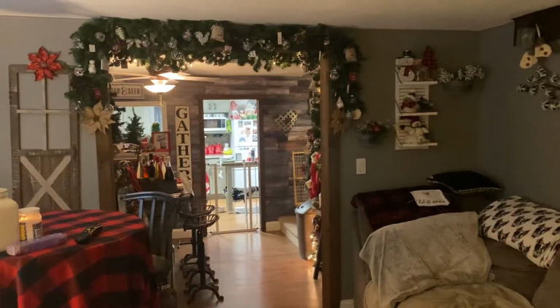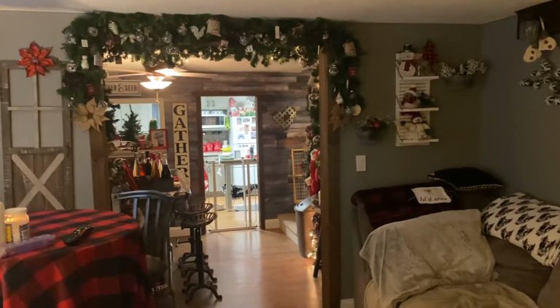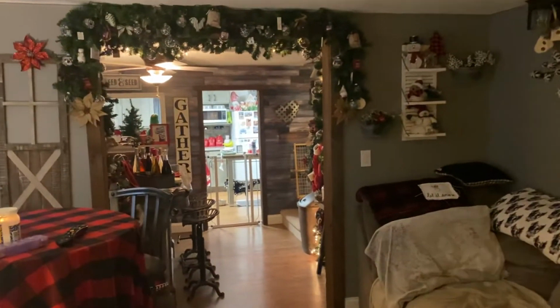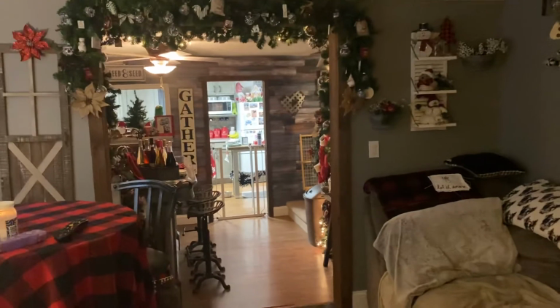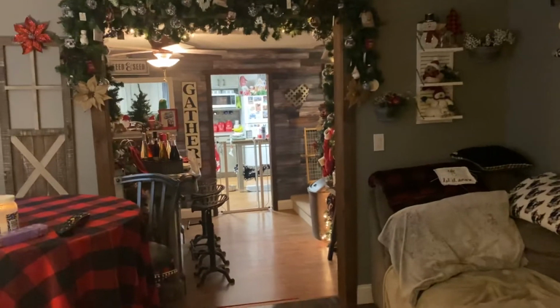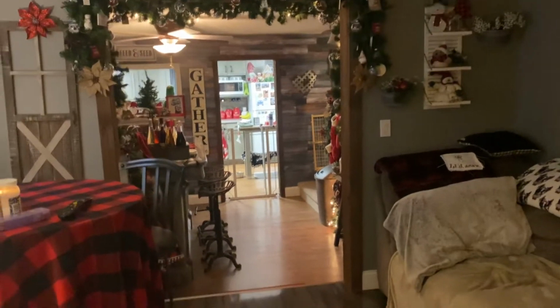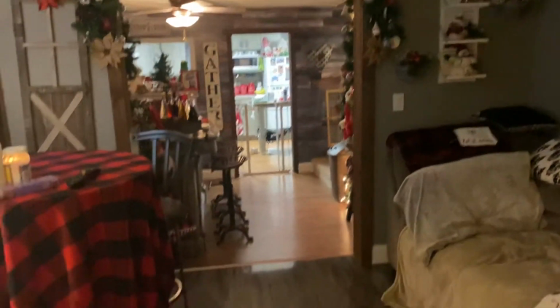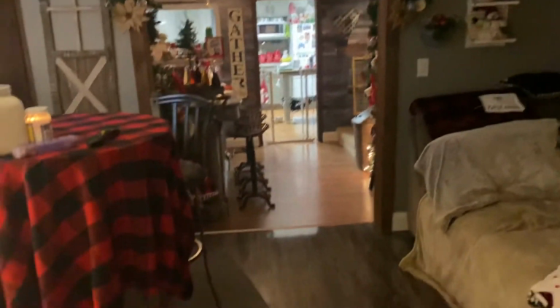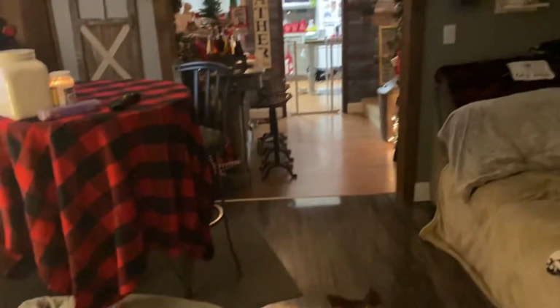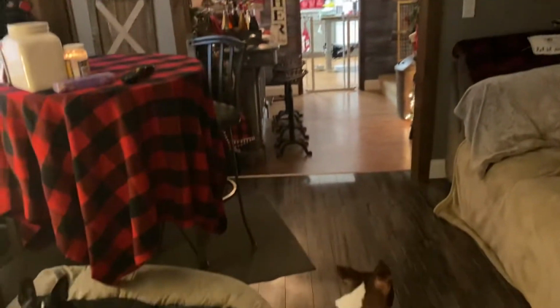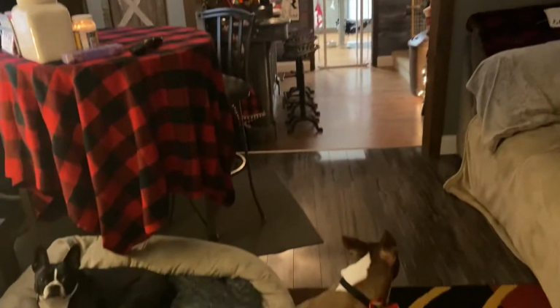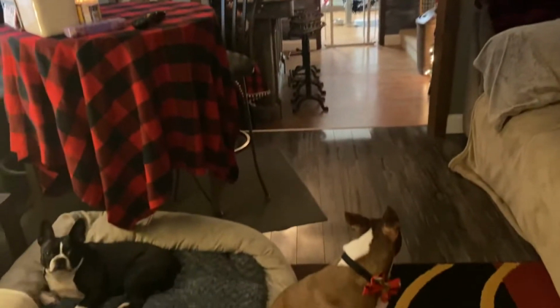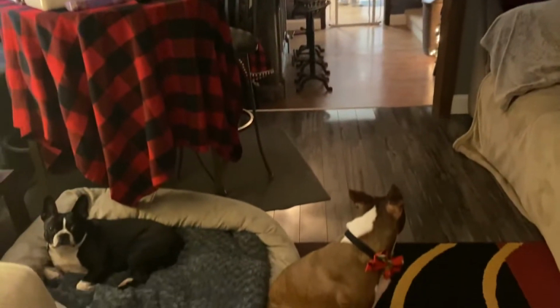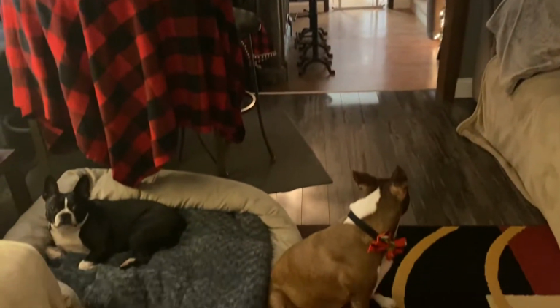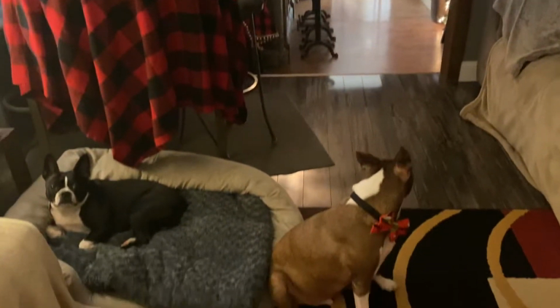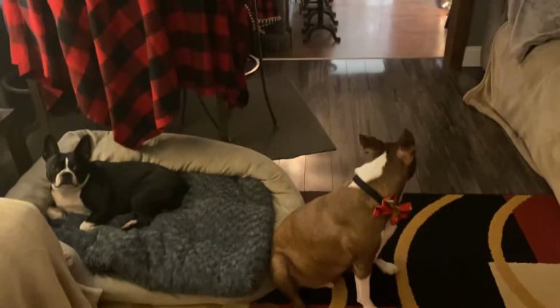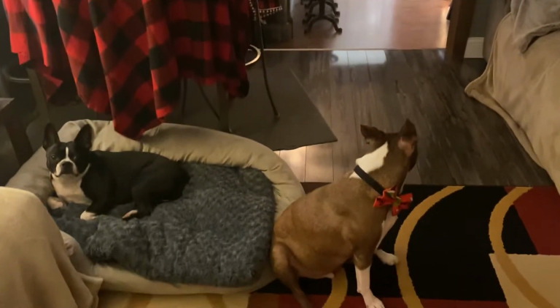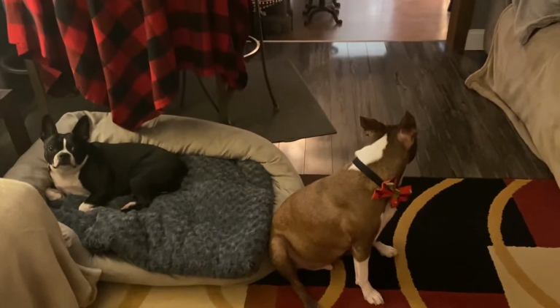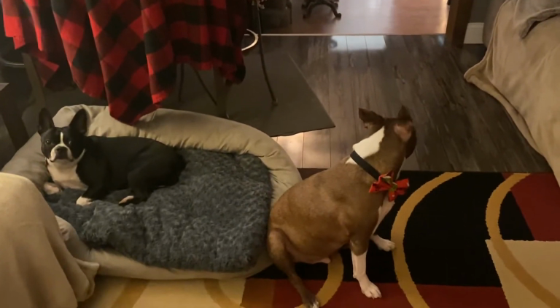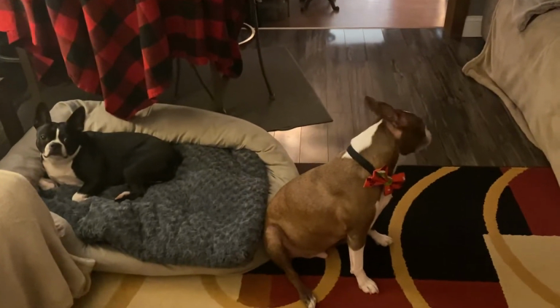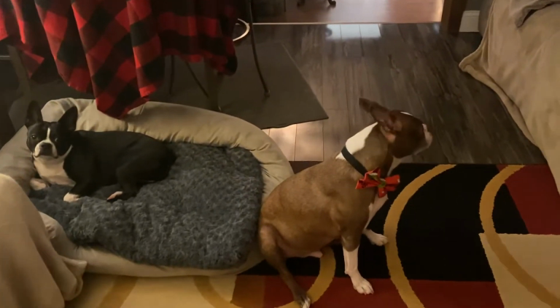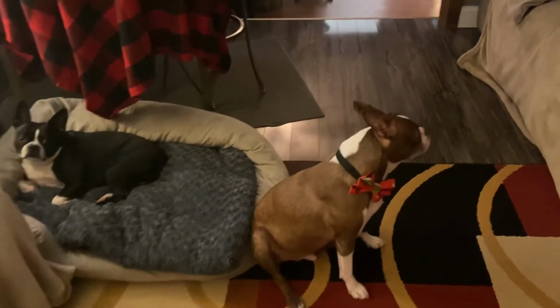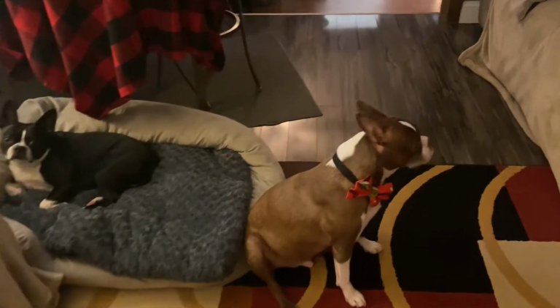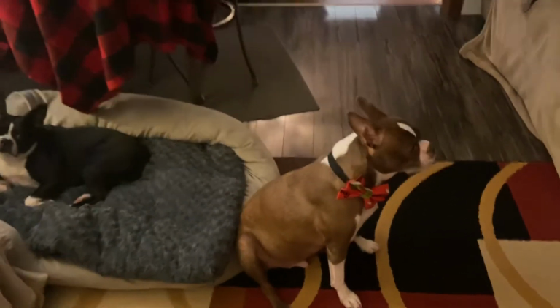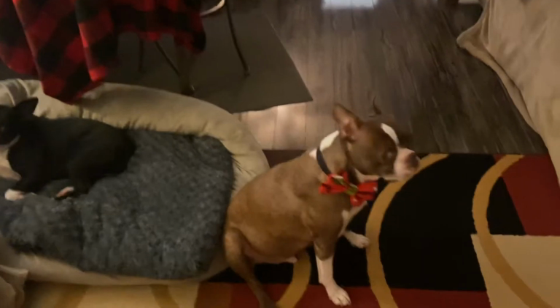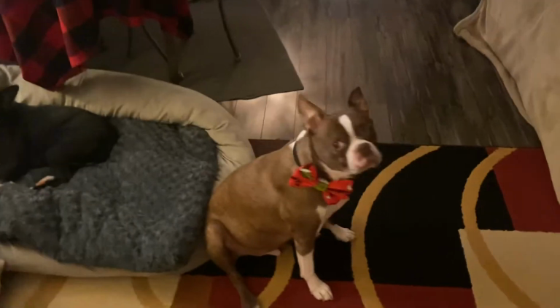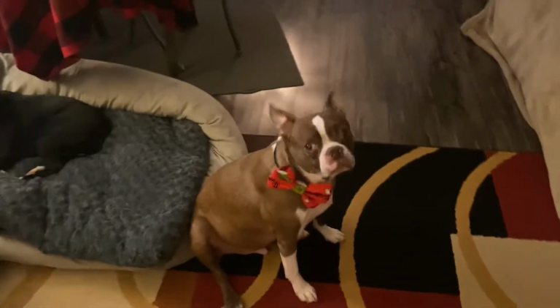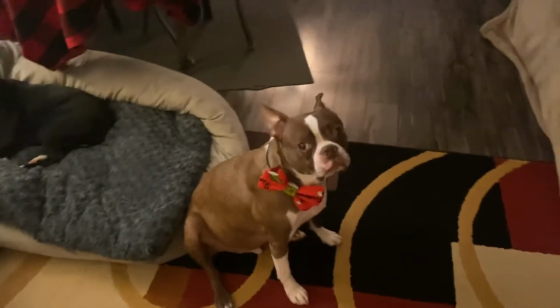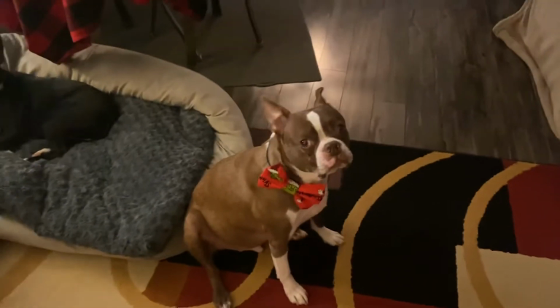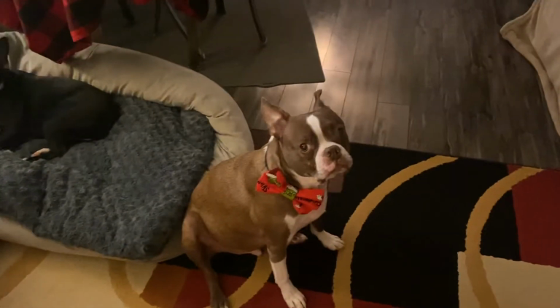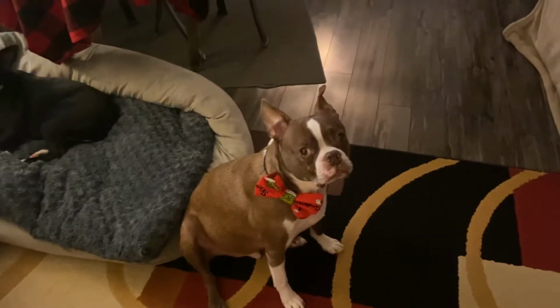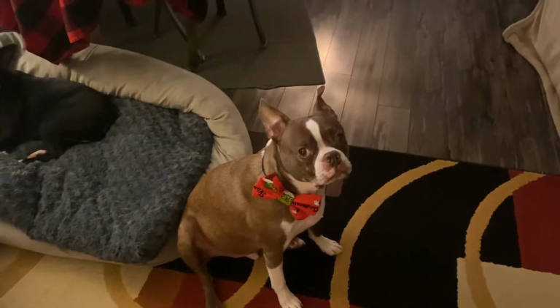Our house is very festive. Here's the rest of our children — Mr. Bugs with his bow tie. Hello, Mr. Bugs.